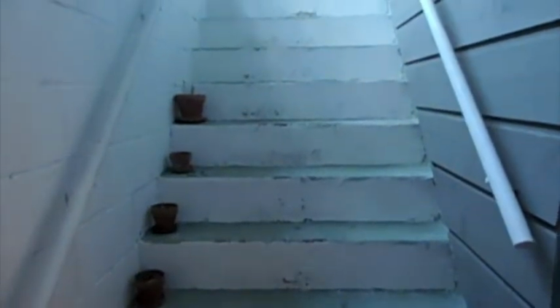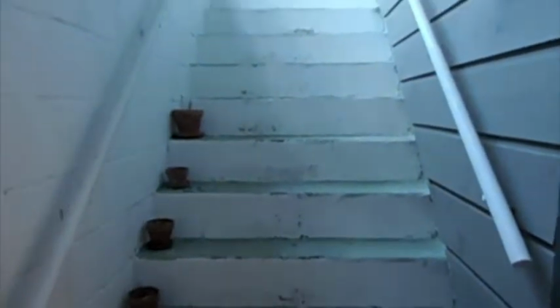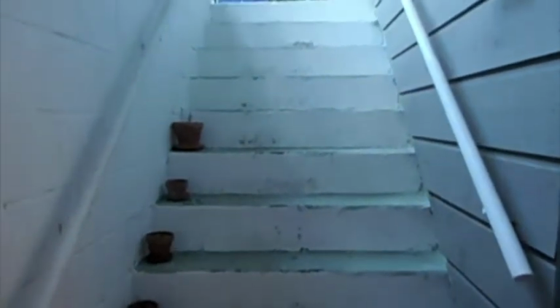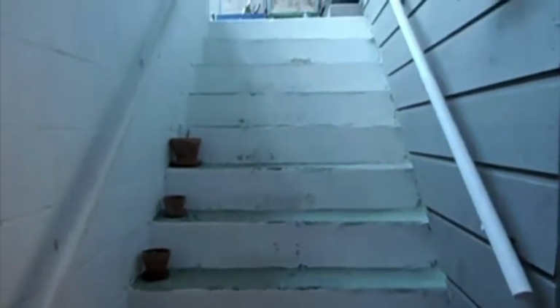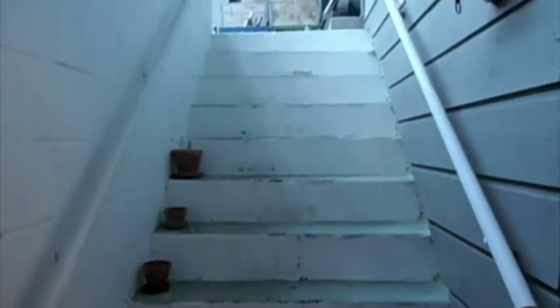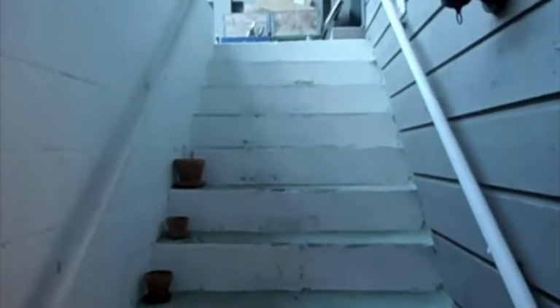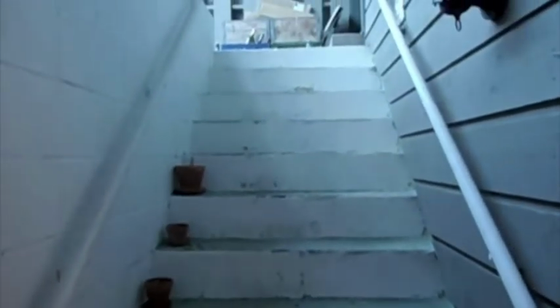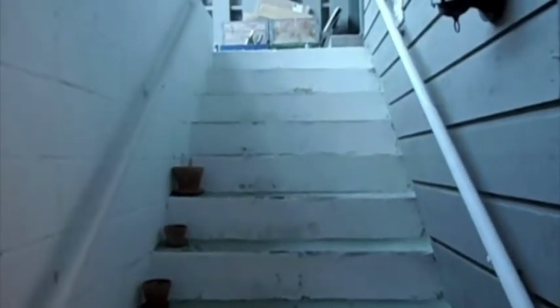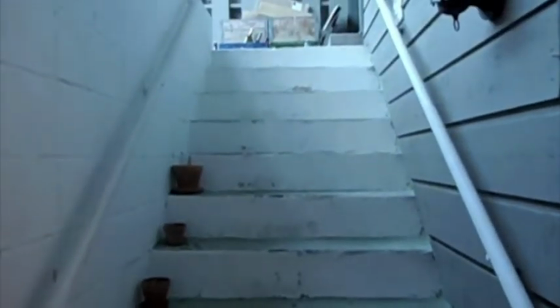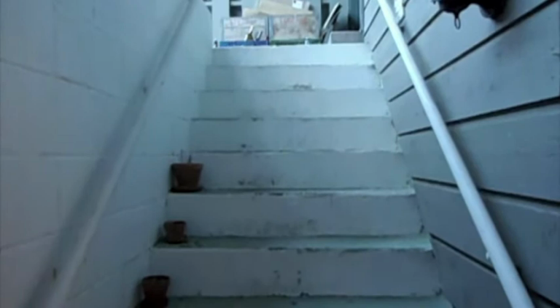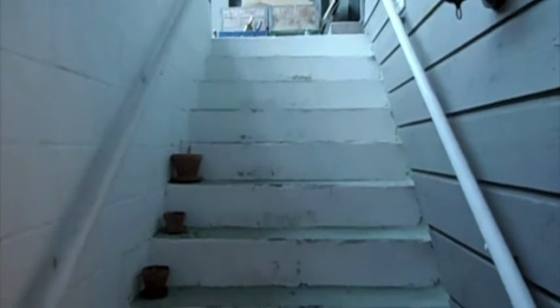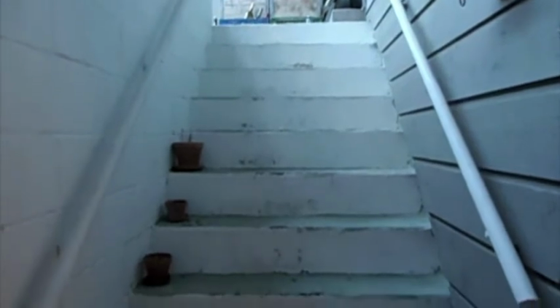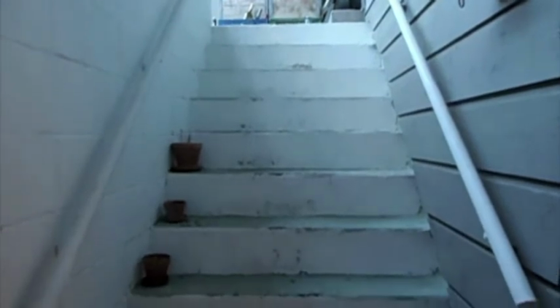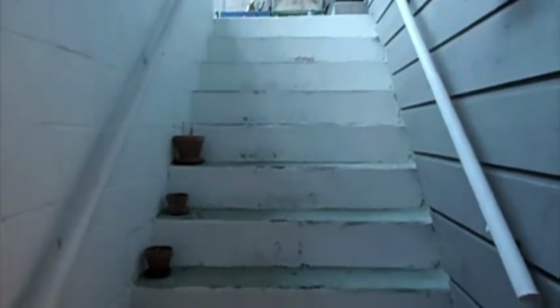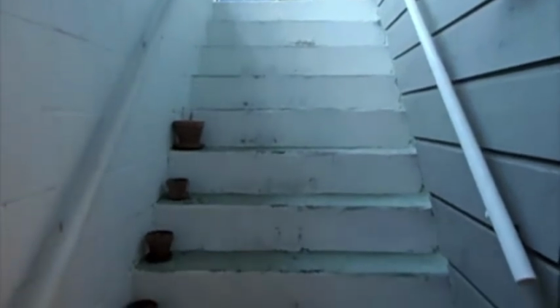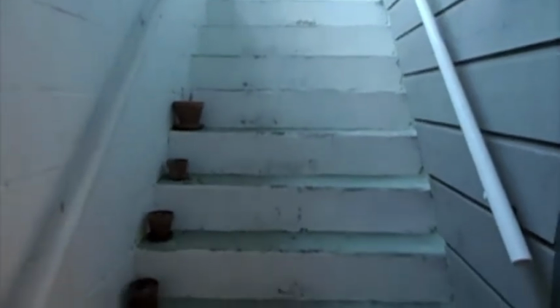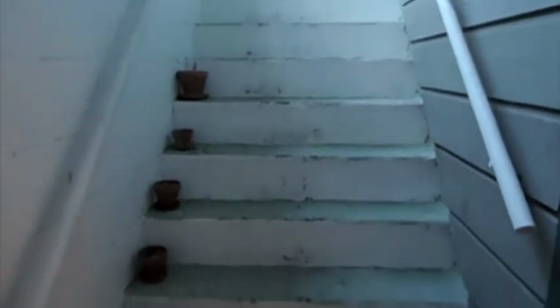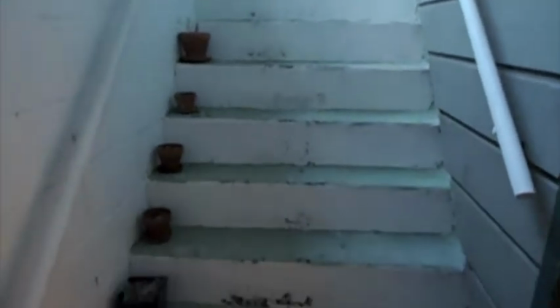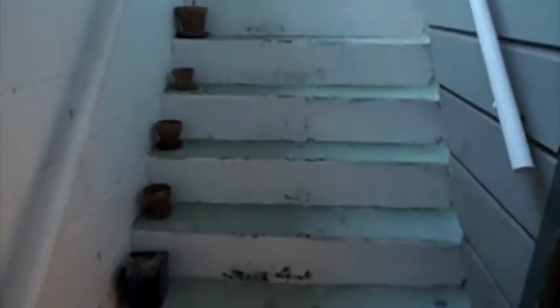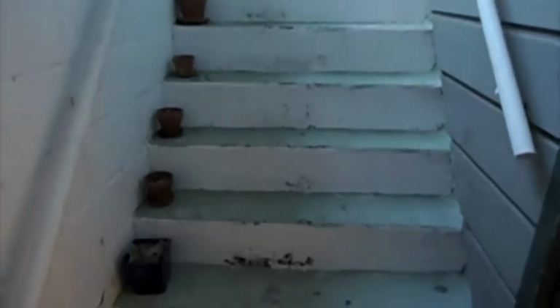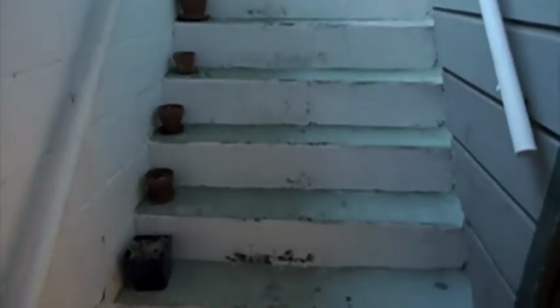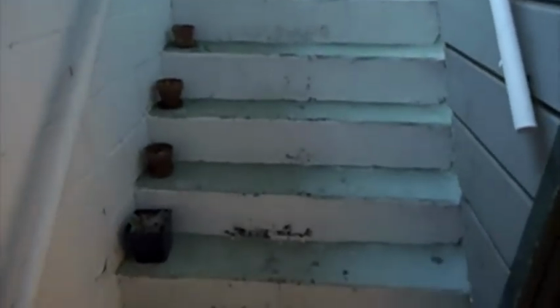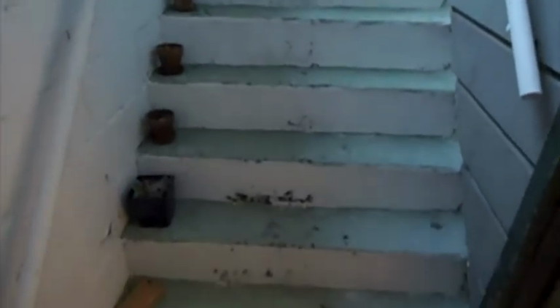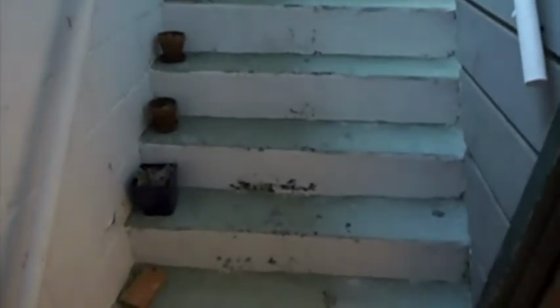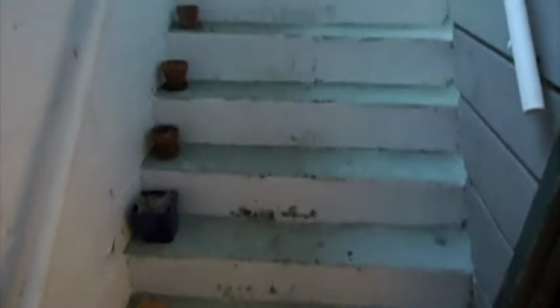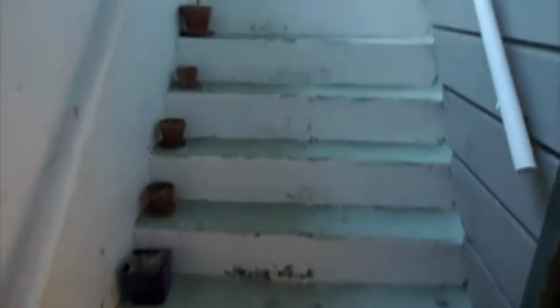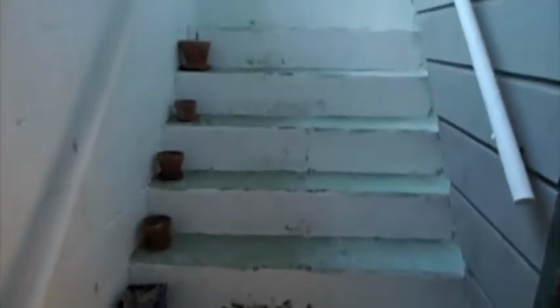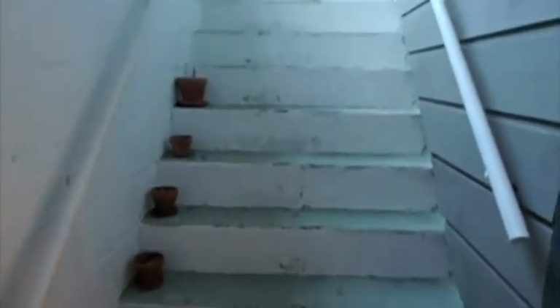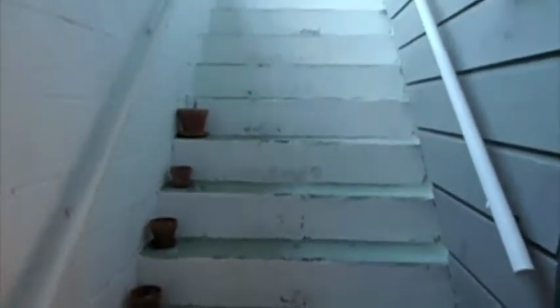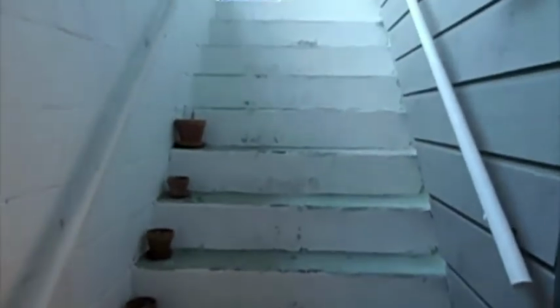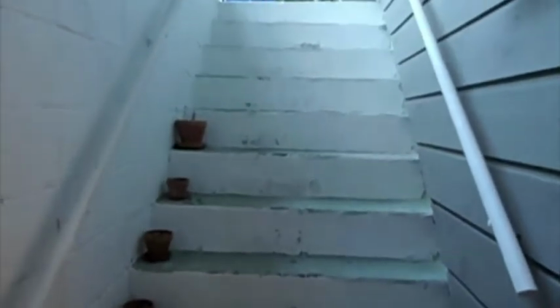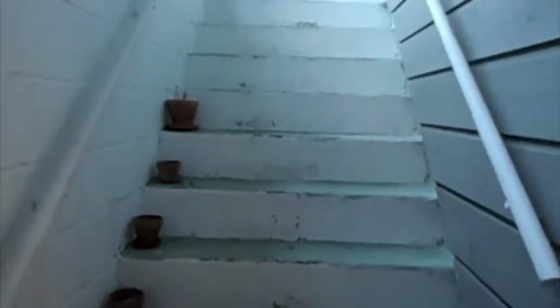Alright you guys, I hope you're ready for the grand tour of my new apartment. These are the stairs that I get to go up and down every day. I'm kind of hoping I don't end up falling up or down them at some point.